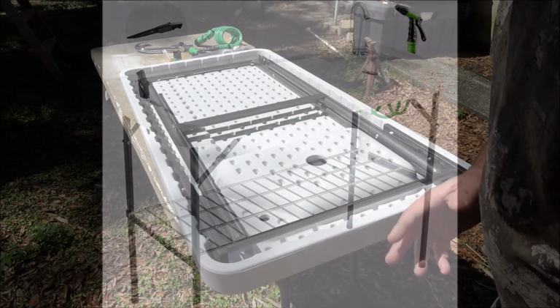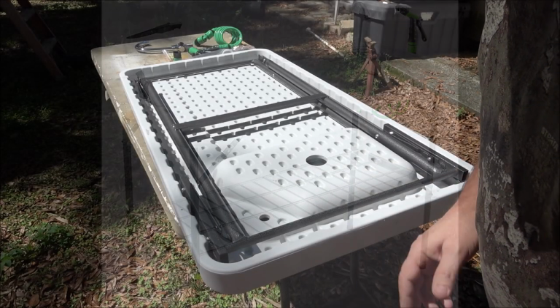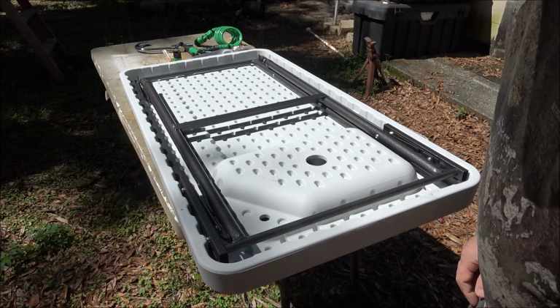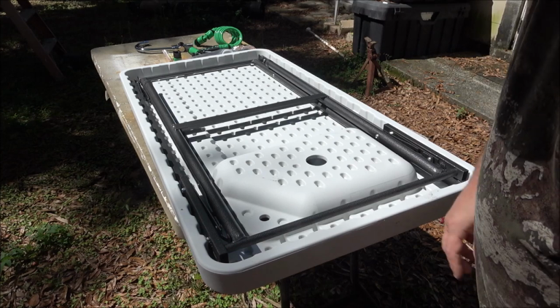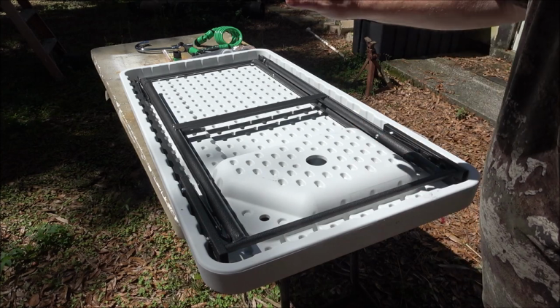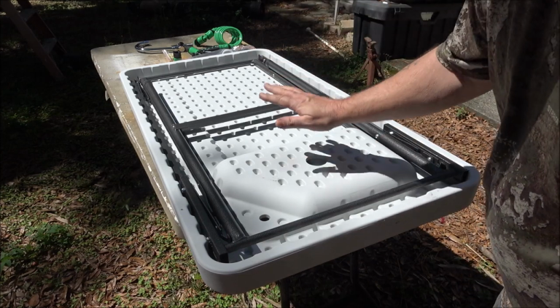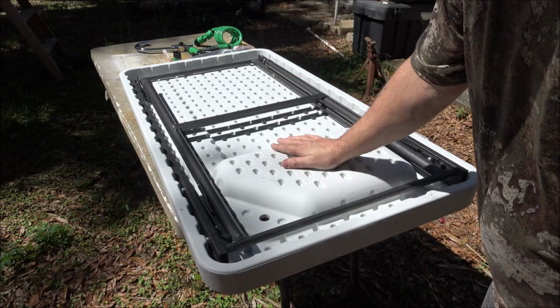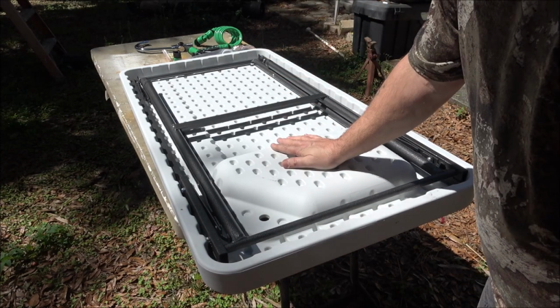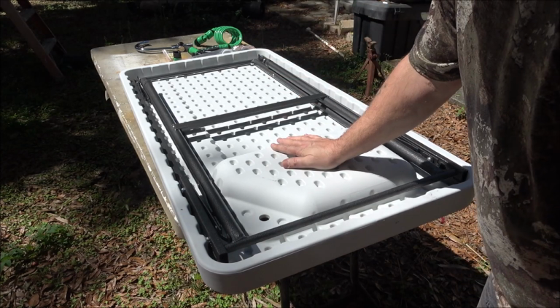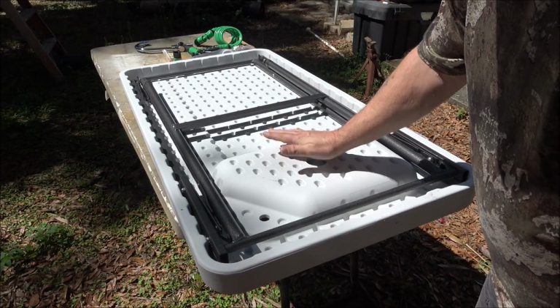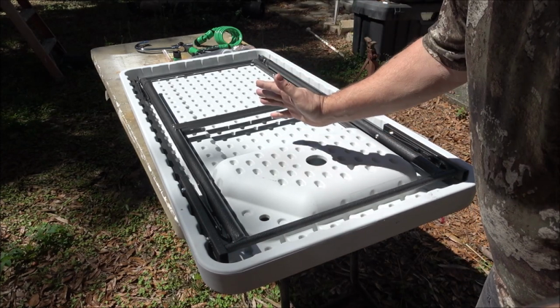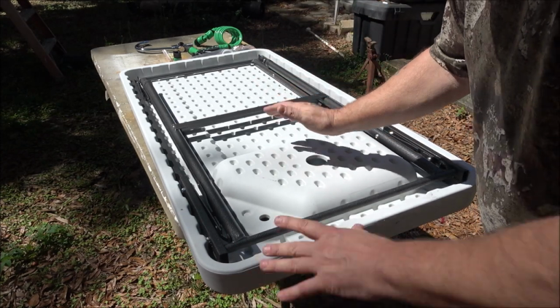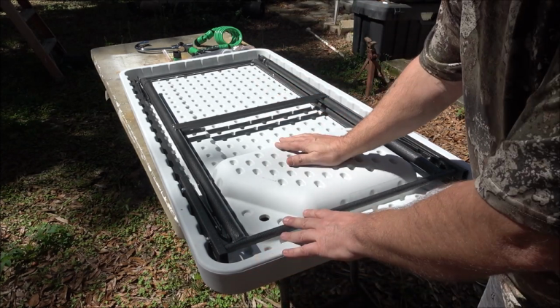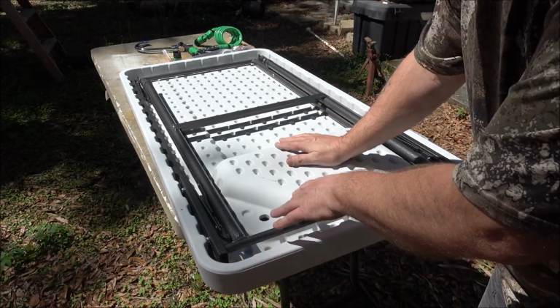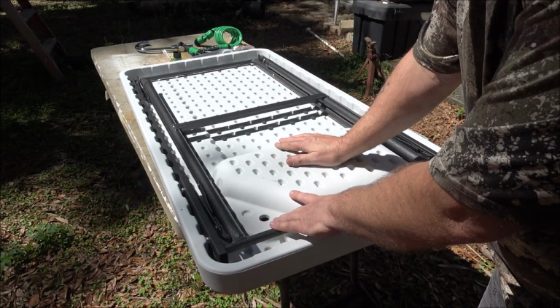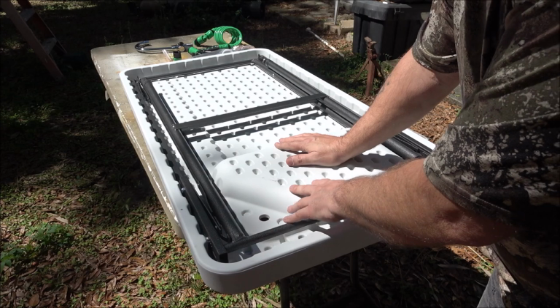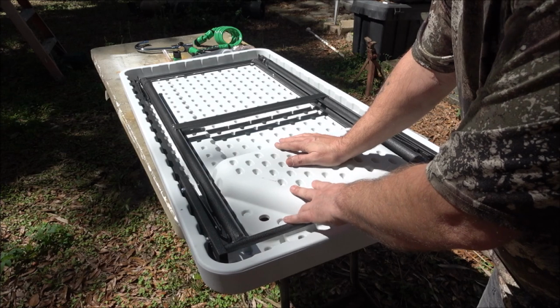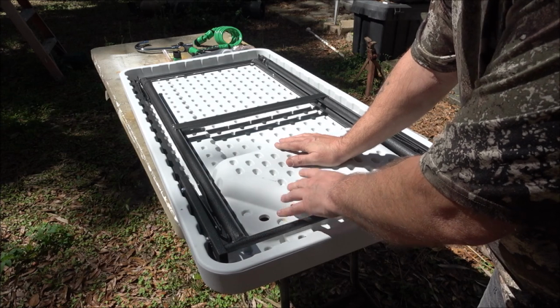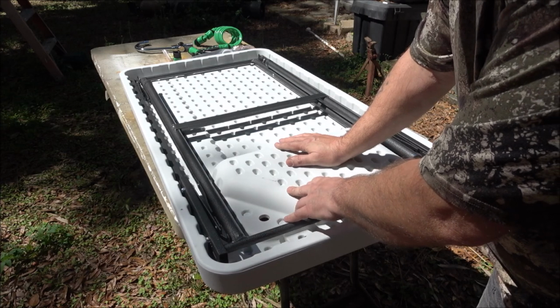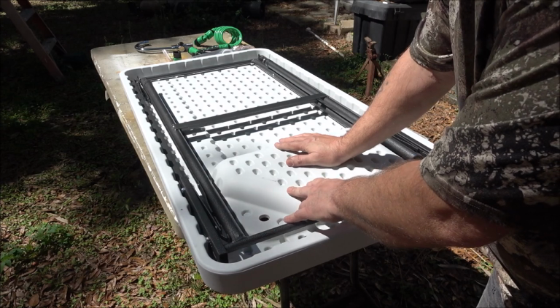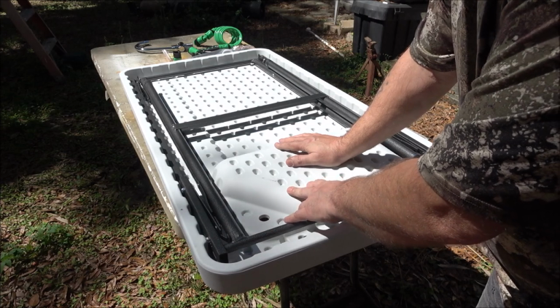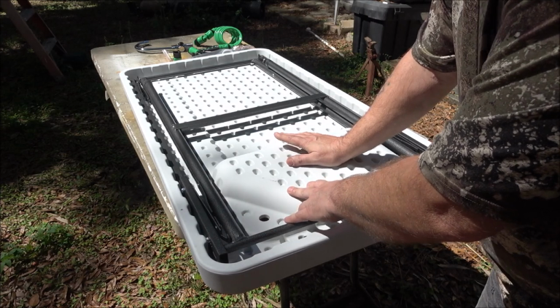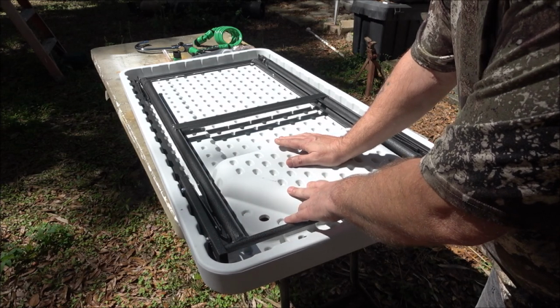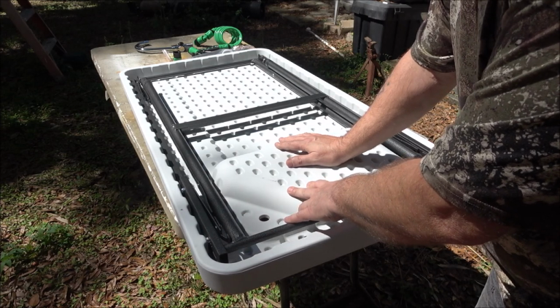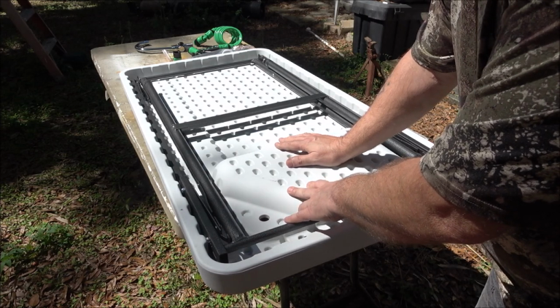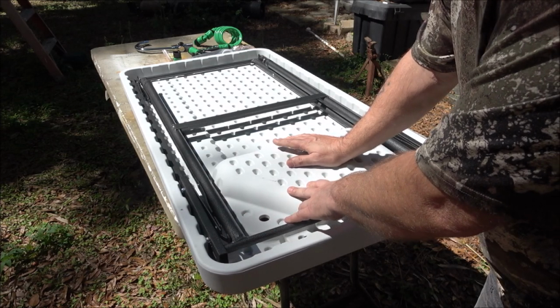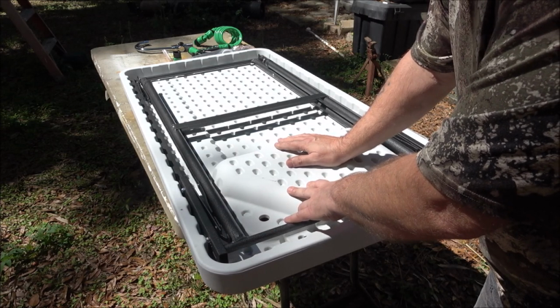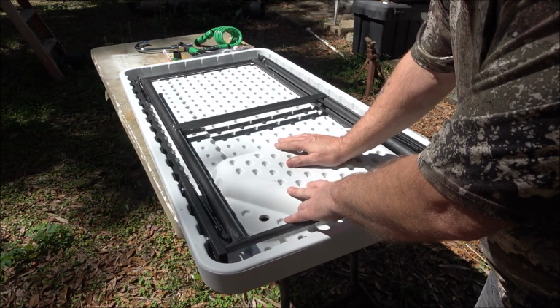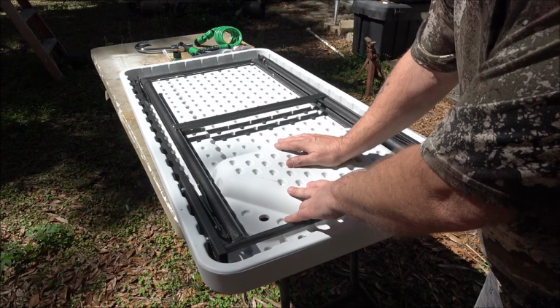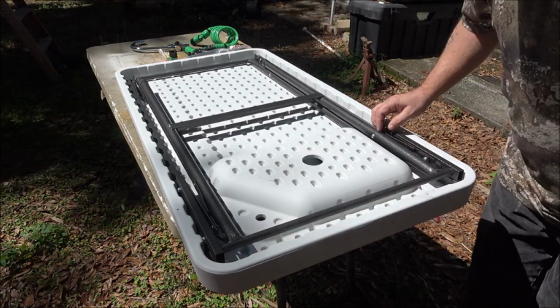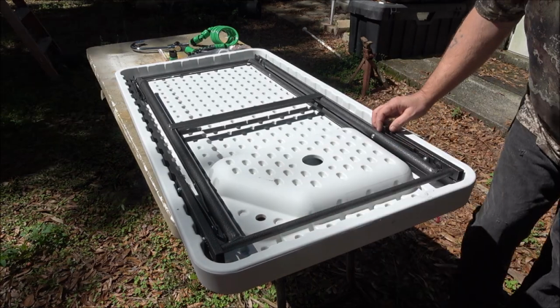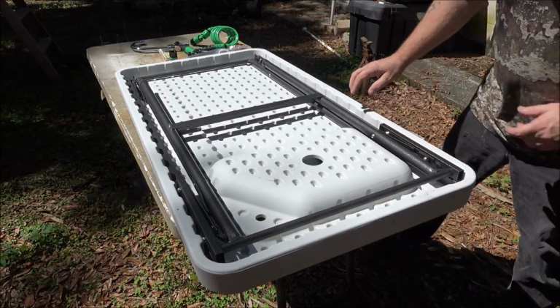Hello everyone! Today we've got this fish cleaning slash camping table and sink. We're going to go through this, show you everything that it comes with, and show you how to set it up.